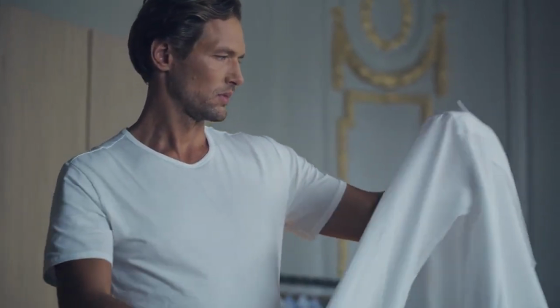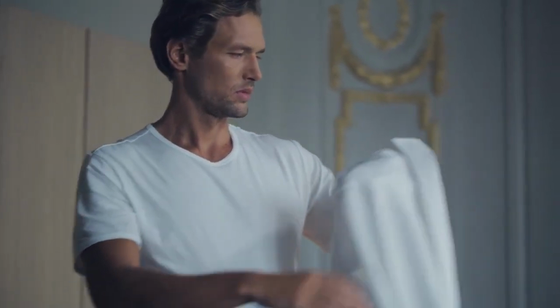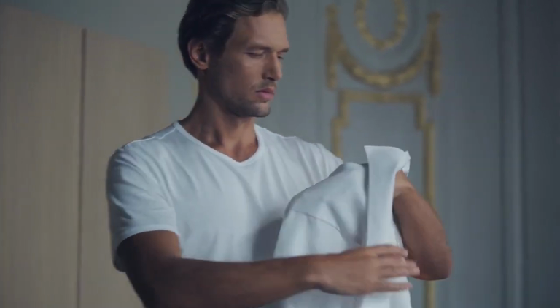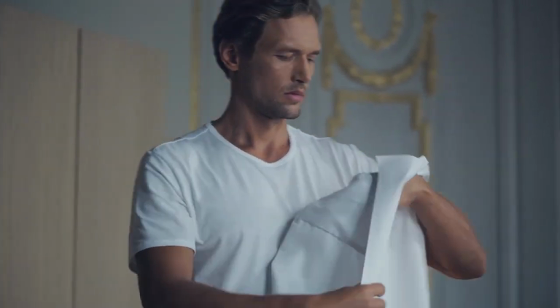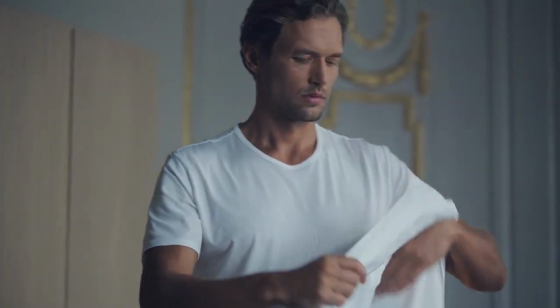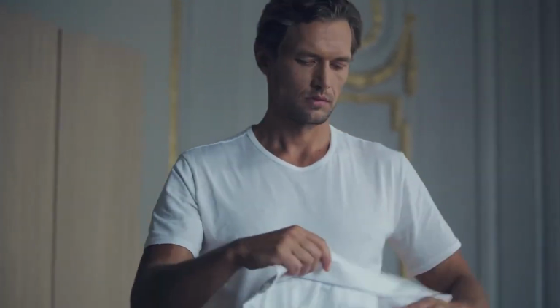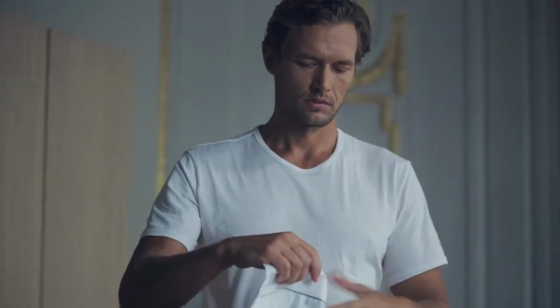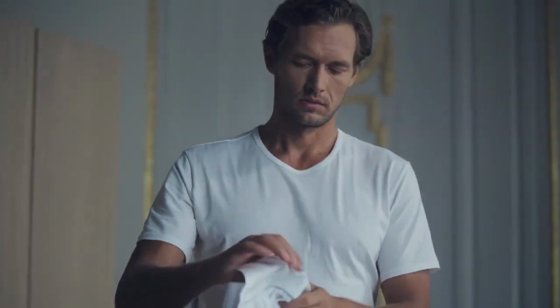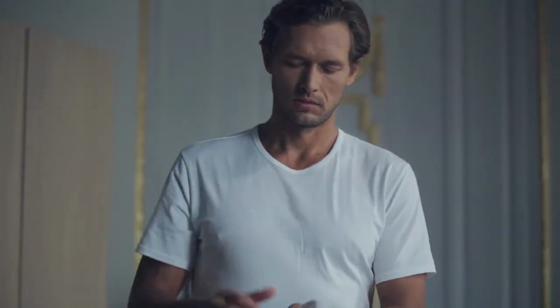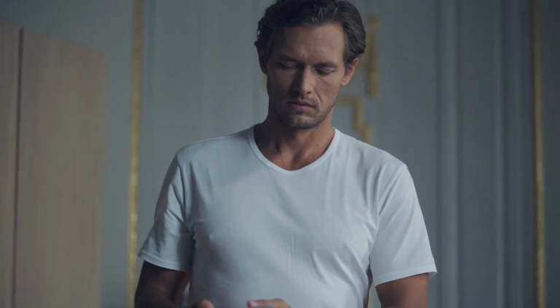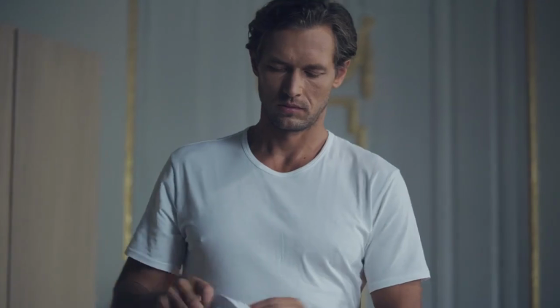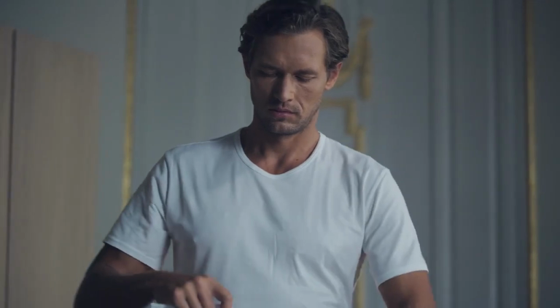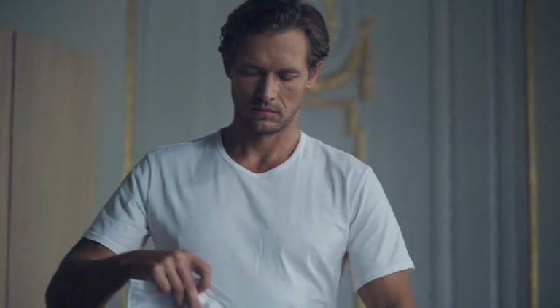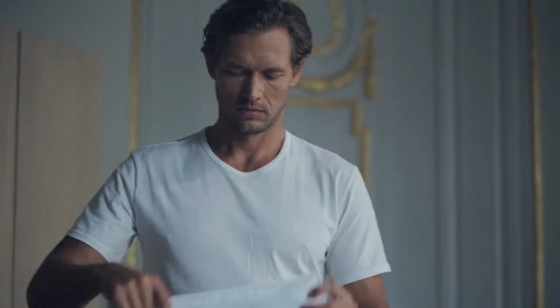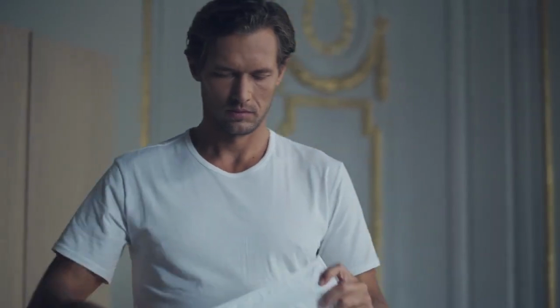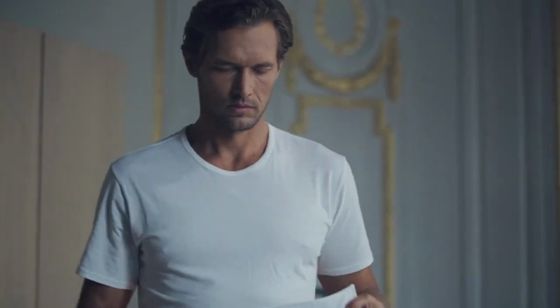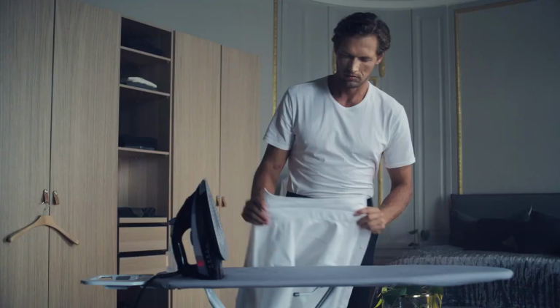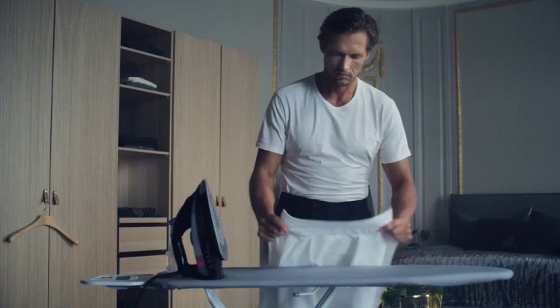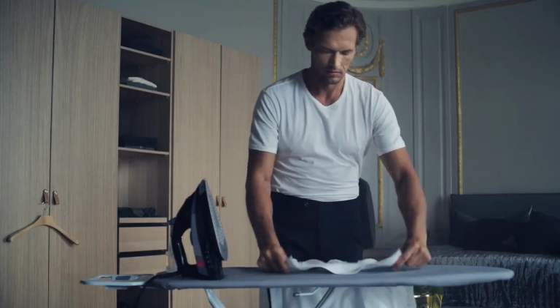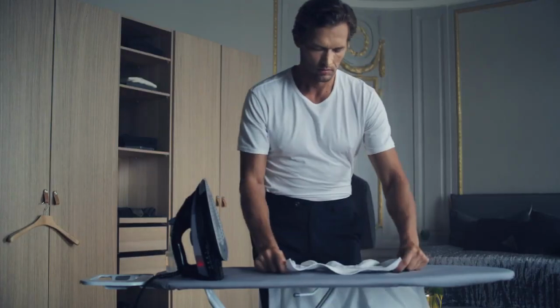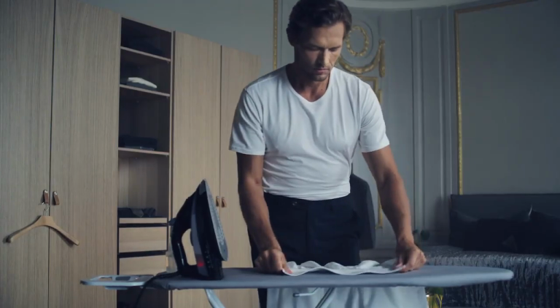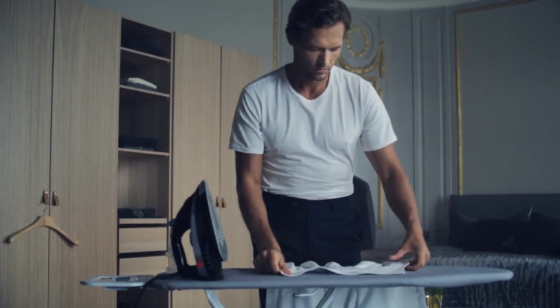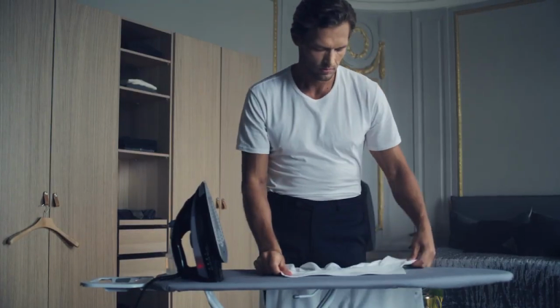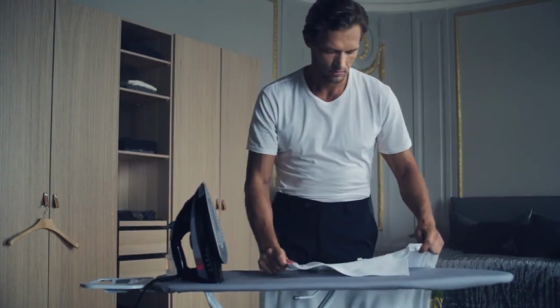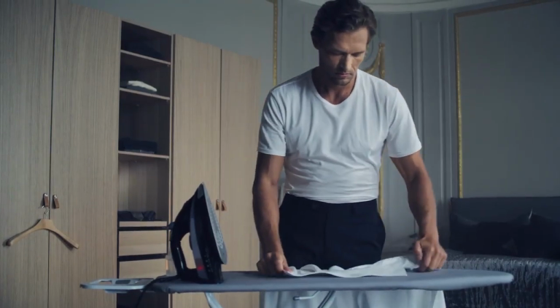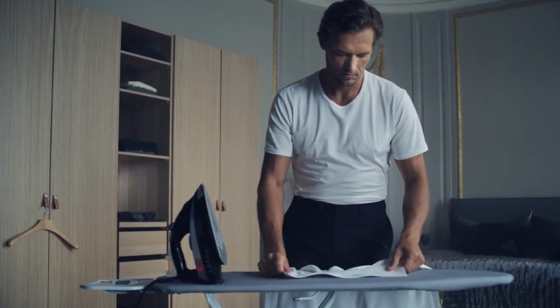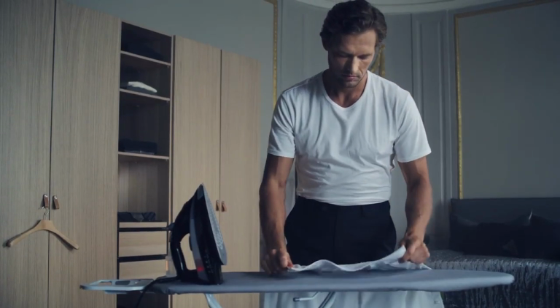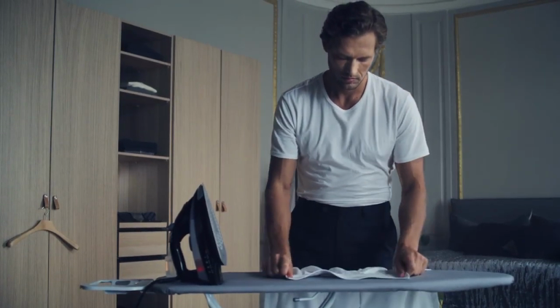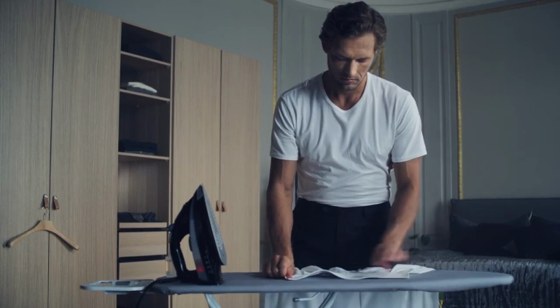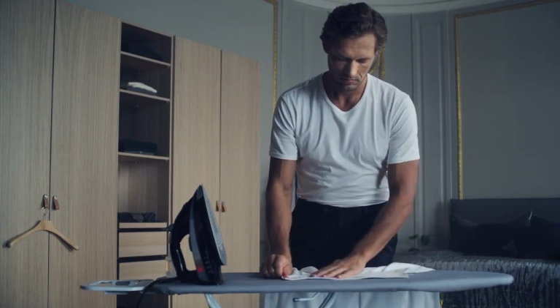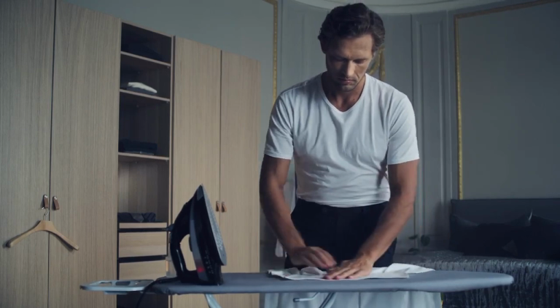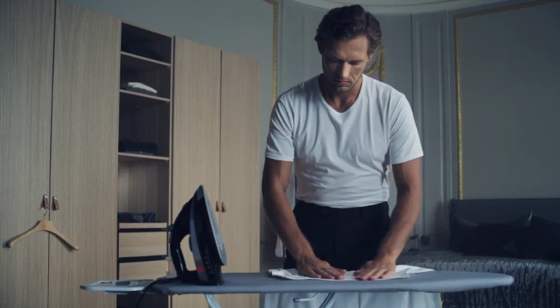But if I want that extra crisp look, it's always worth my while. Ironing the shirt consists of a series of steps, so keep up.